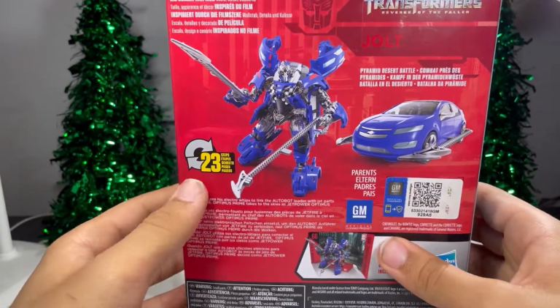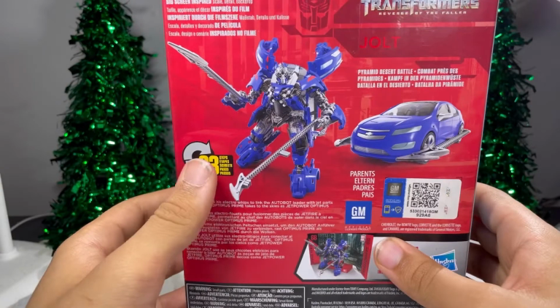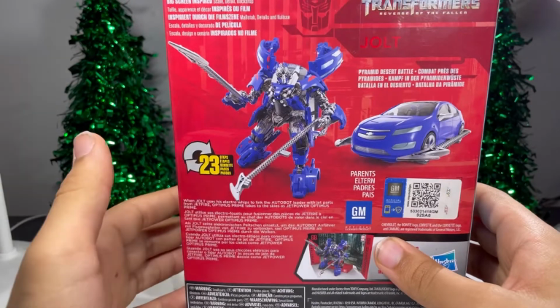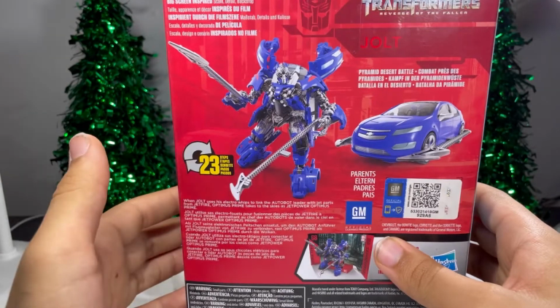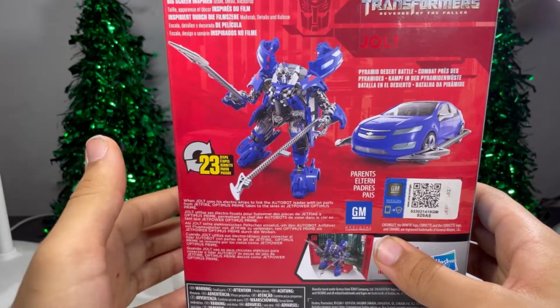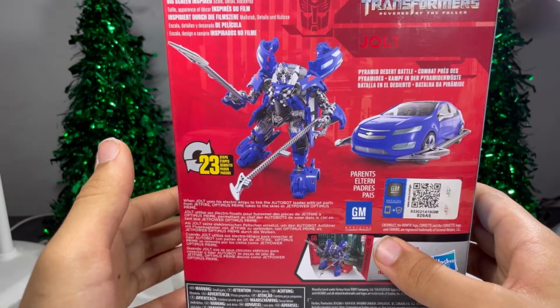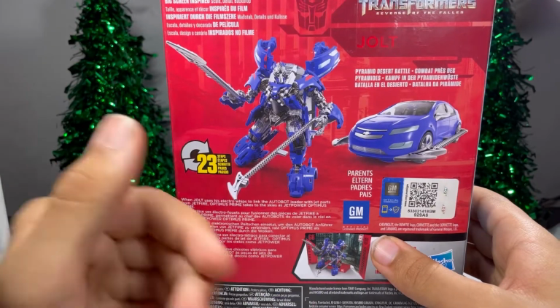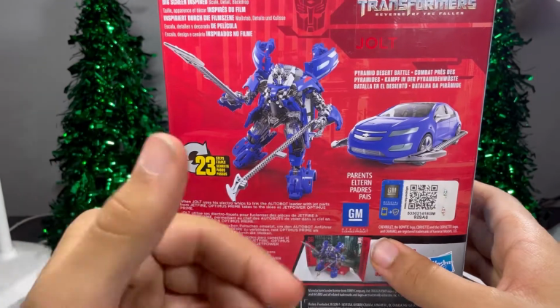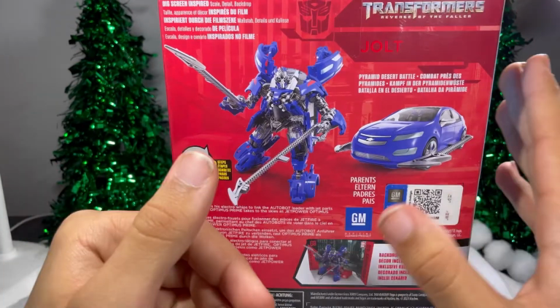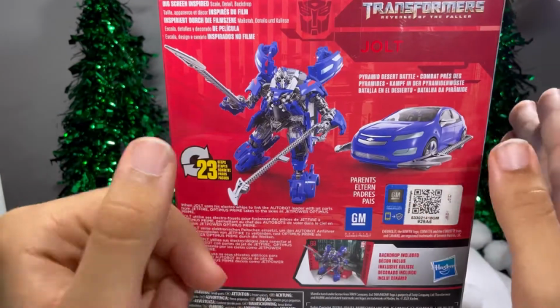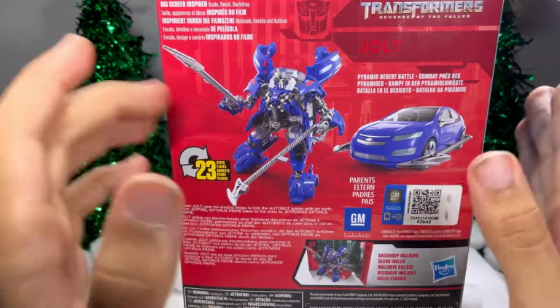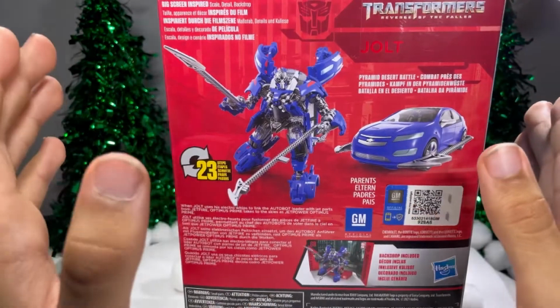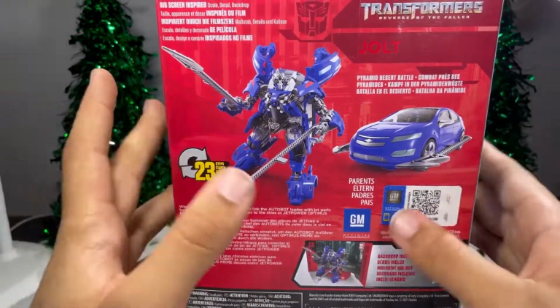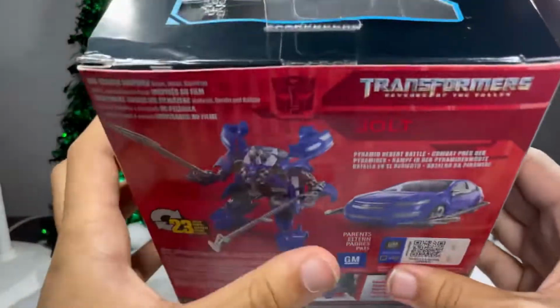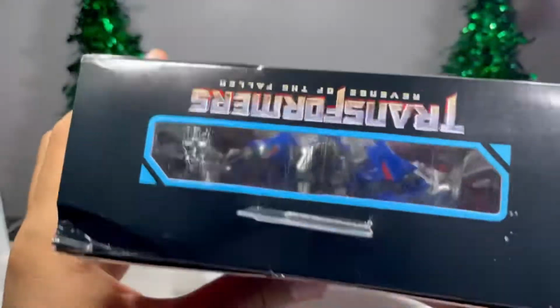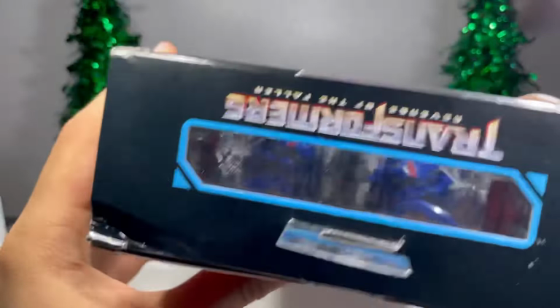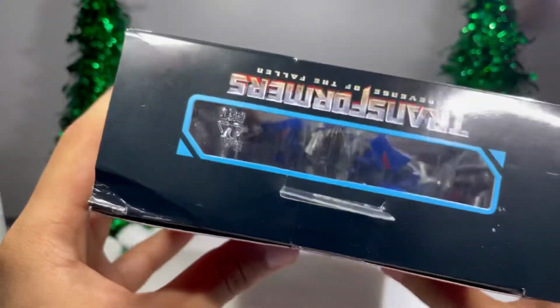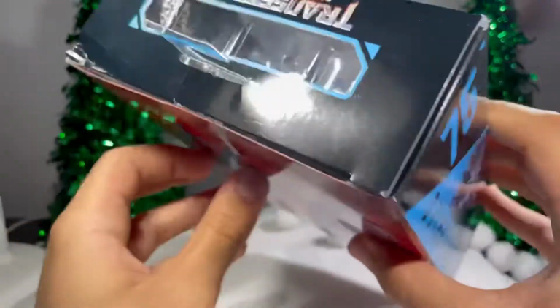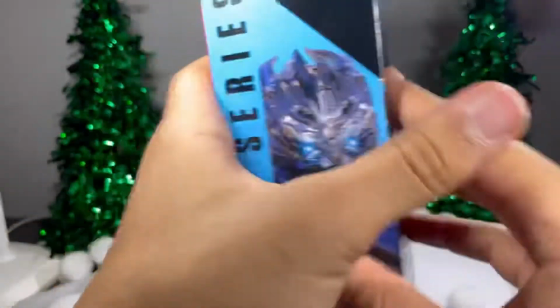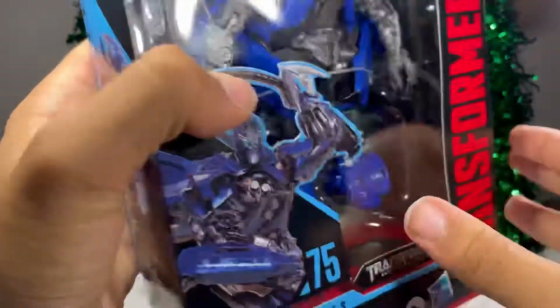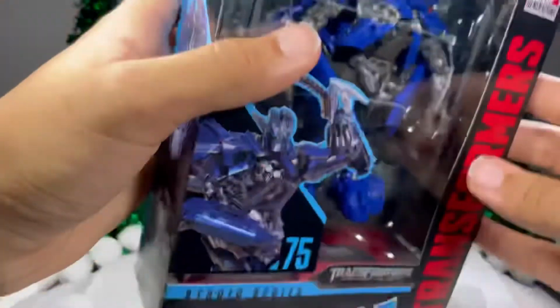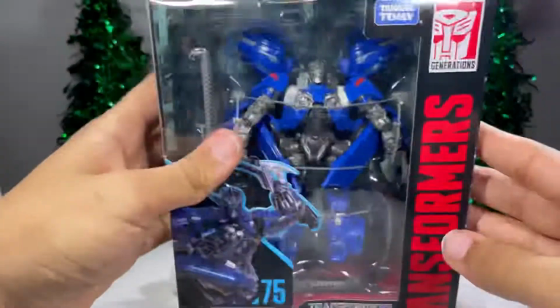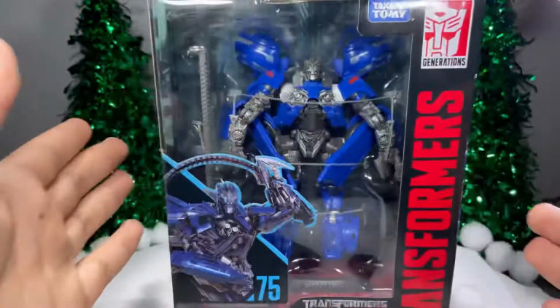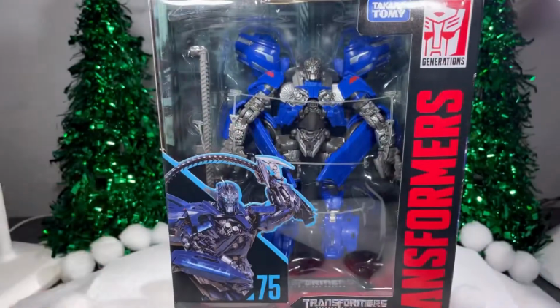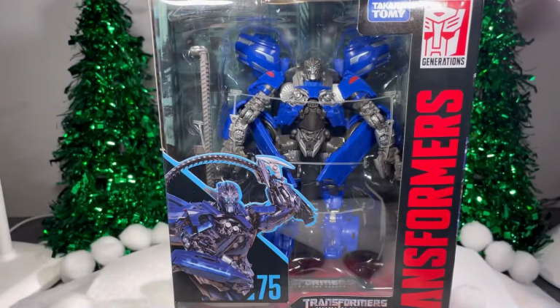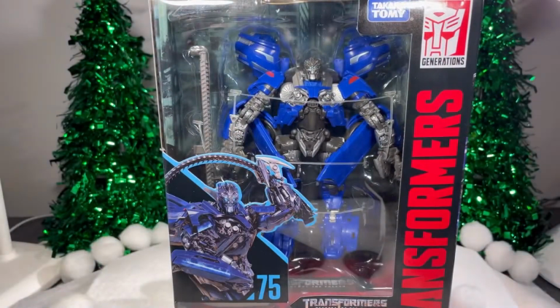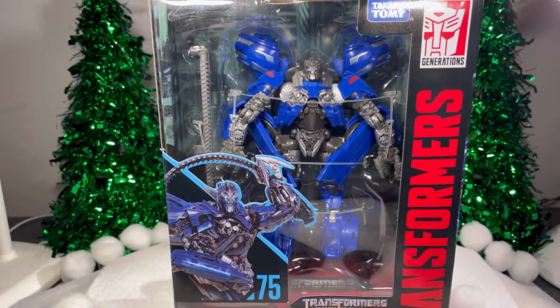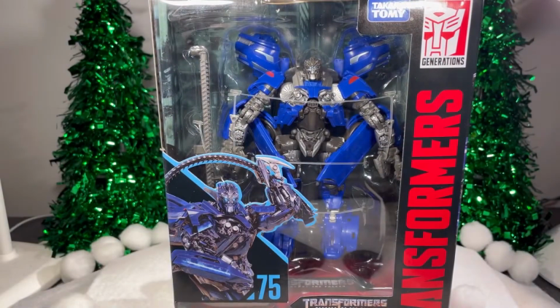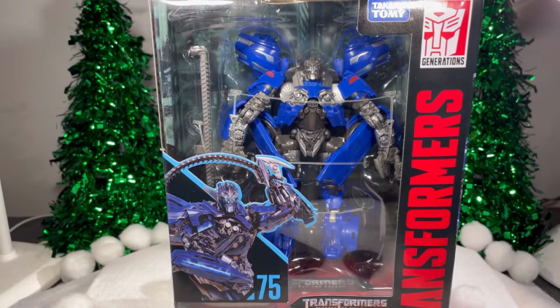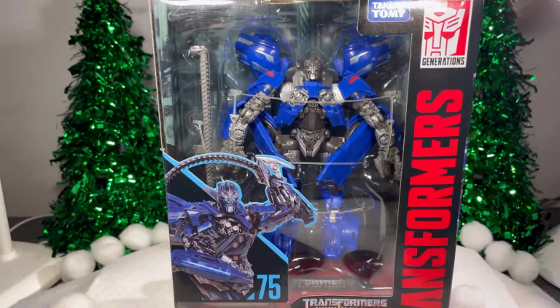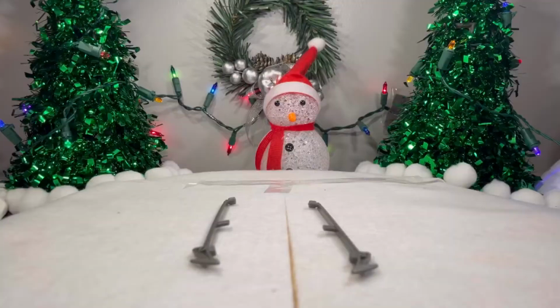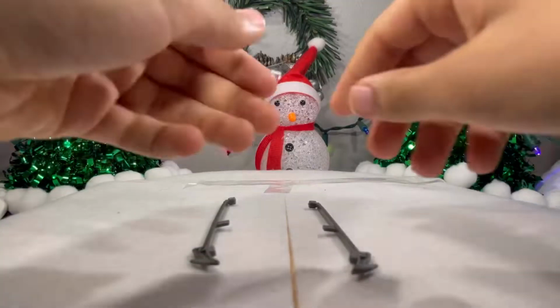He transforms in 23 steps. You got bios and other stuff. Let's just hurry up and get this guy open because I'm excited to be messing with another Transformer.